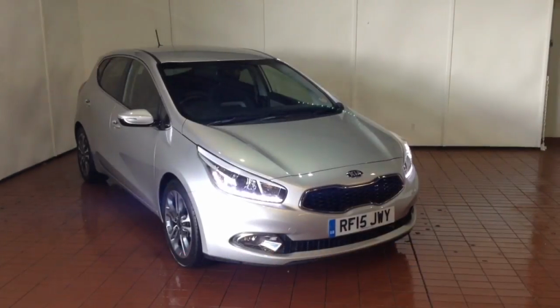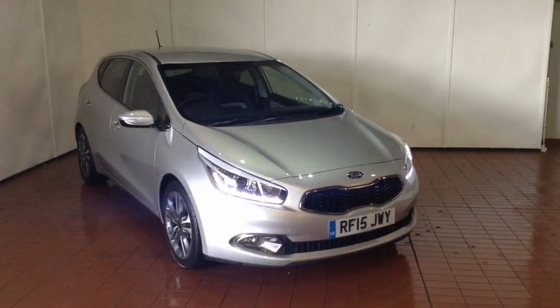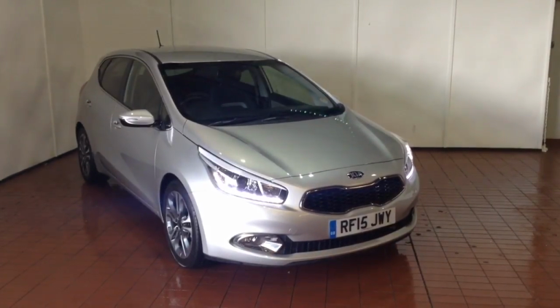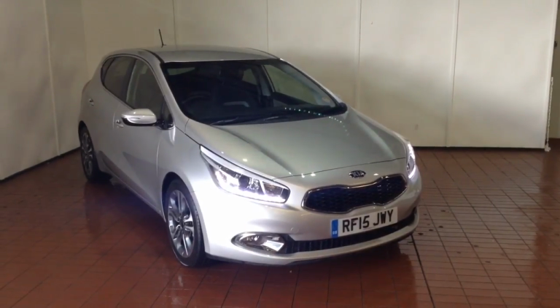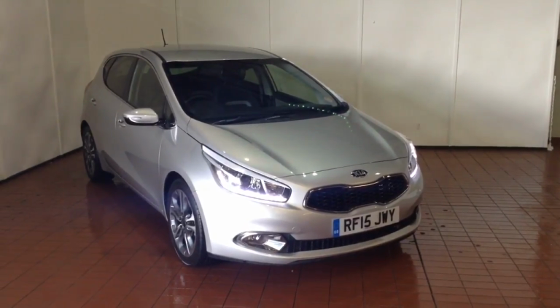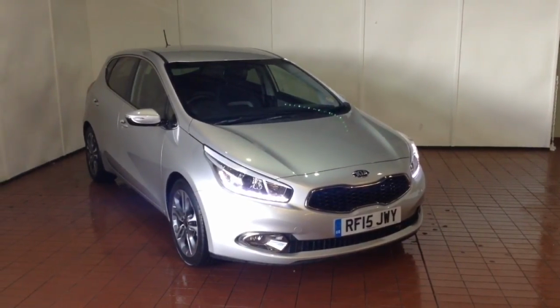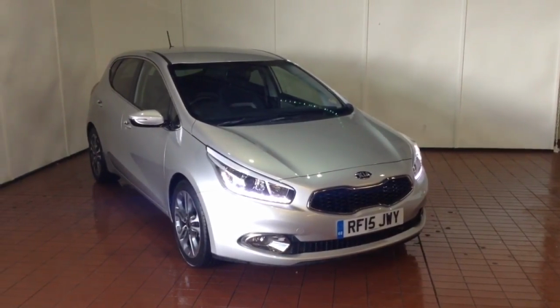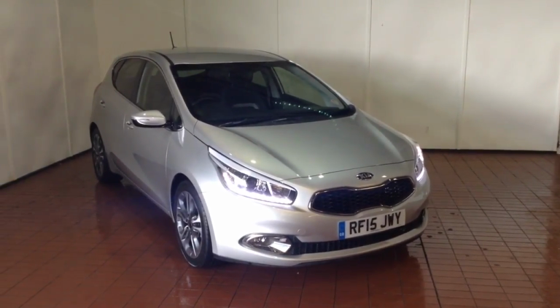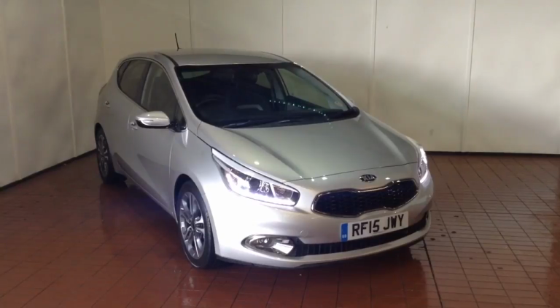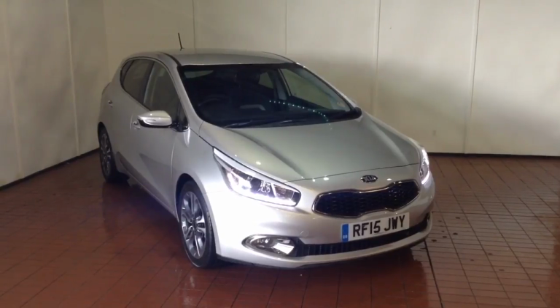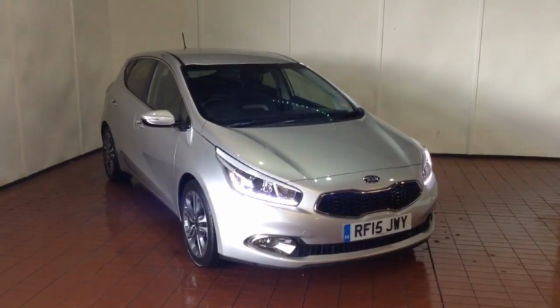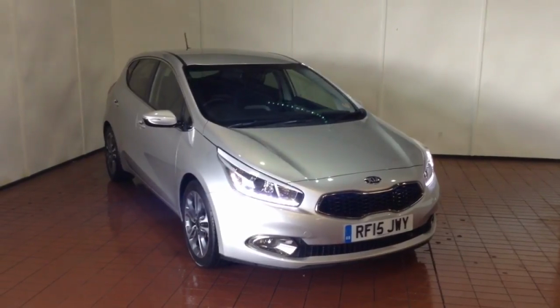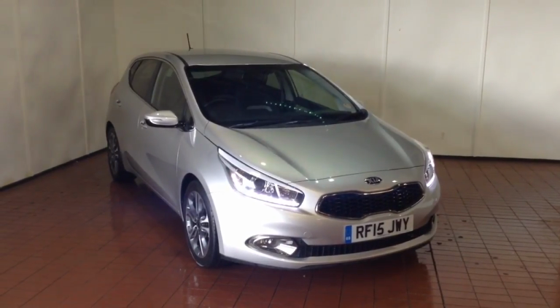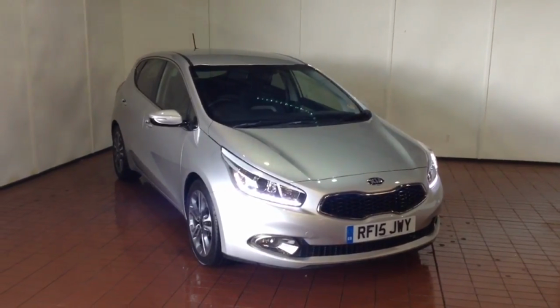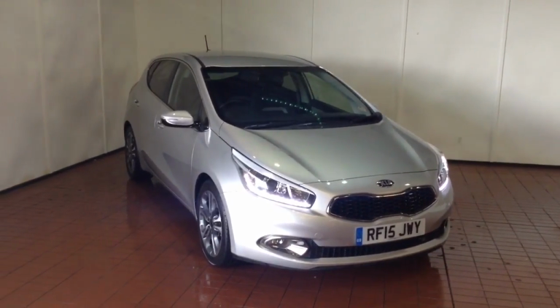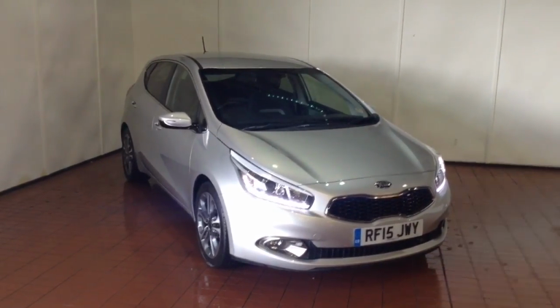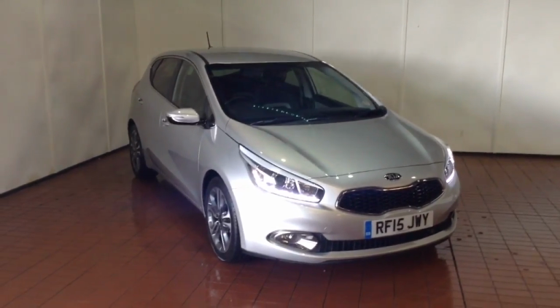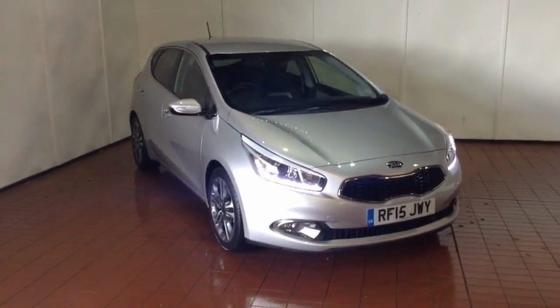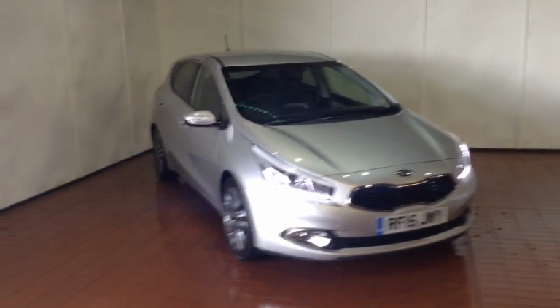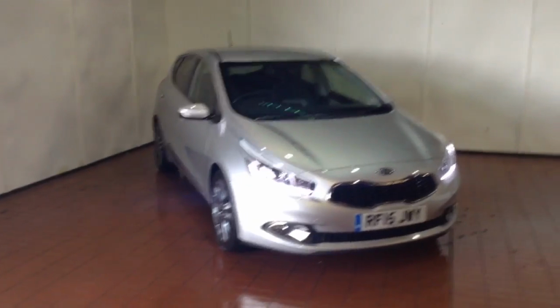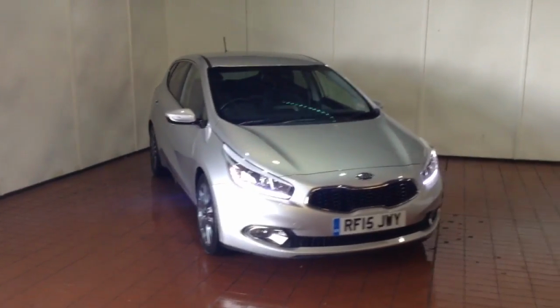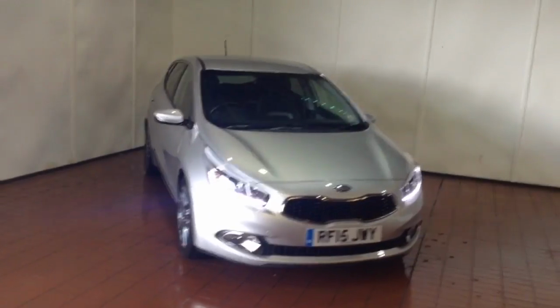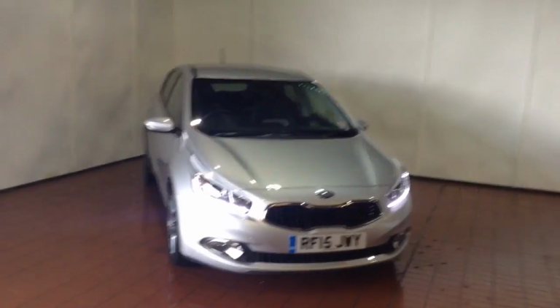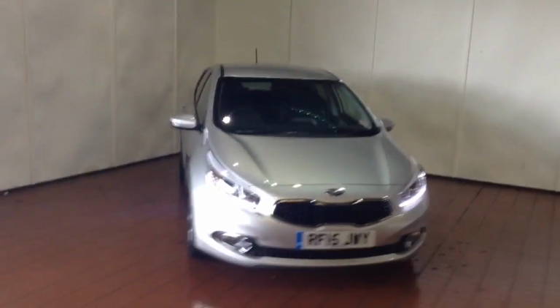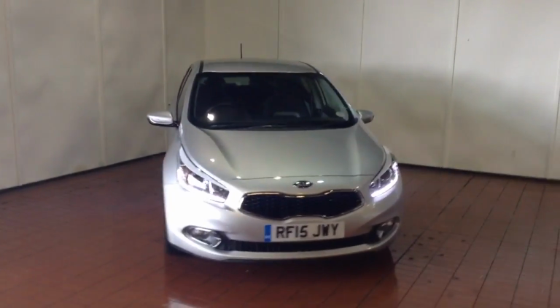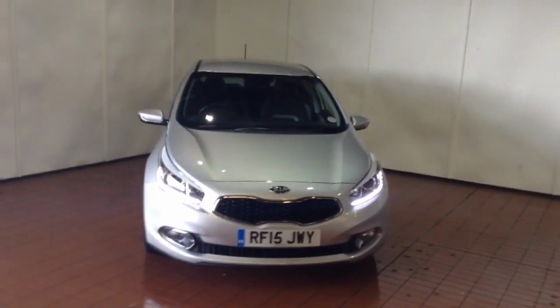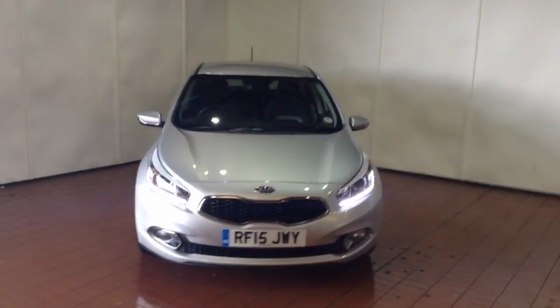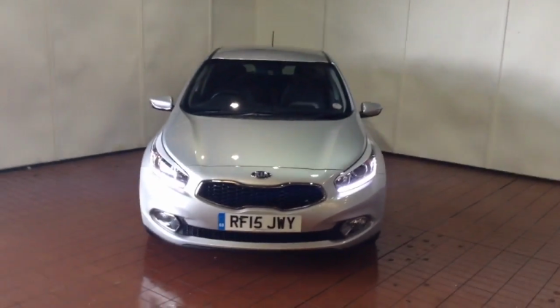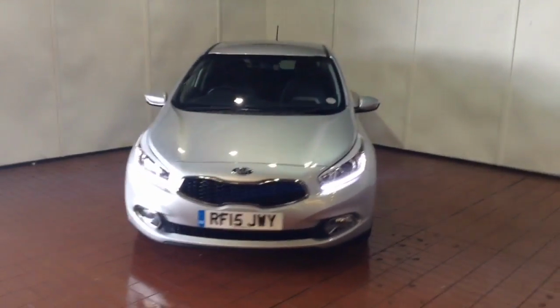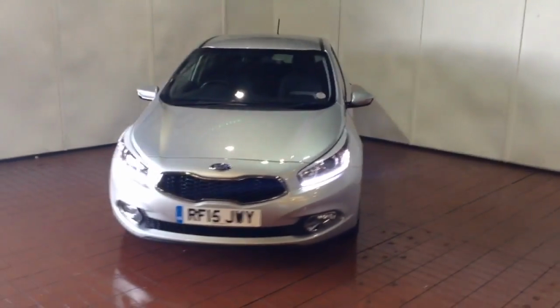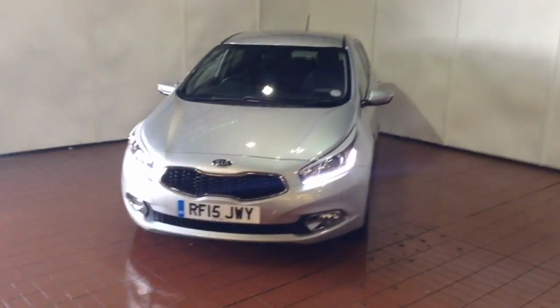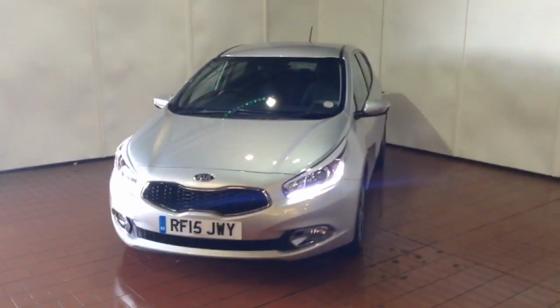Welcome to Wessex Garages in Newport. Today we have here the Kia Ceed 1.6 litre CRDI-4 Eco-Dynamics 5-door. This vehicle is in silver and it's a diesel manual. It was first registered in 2015 and has one previous owner.